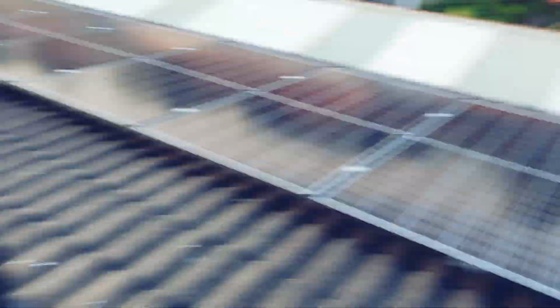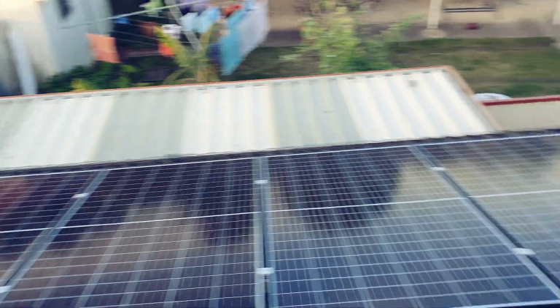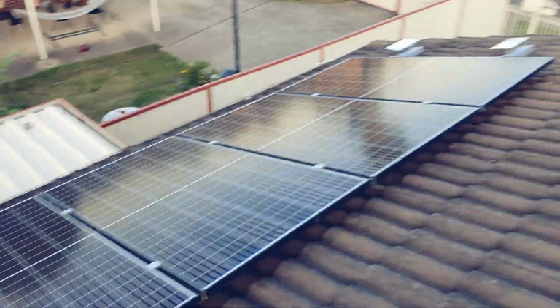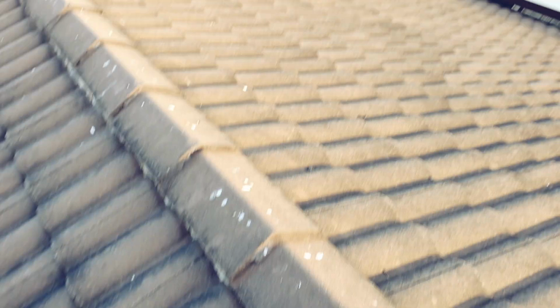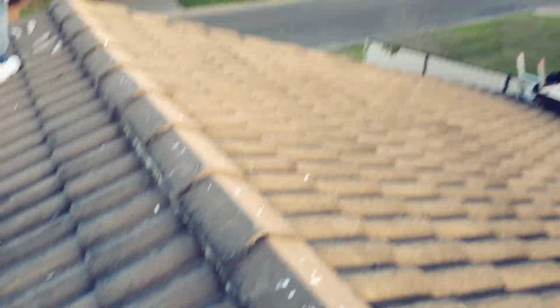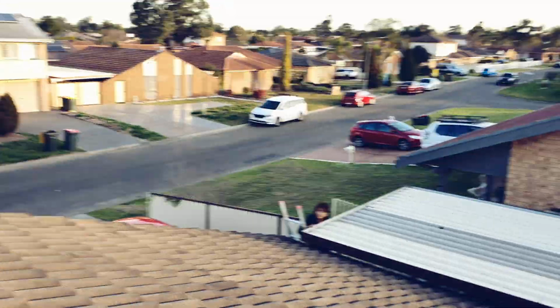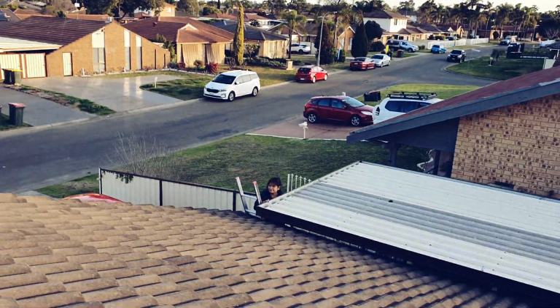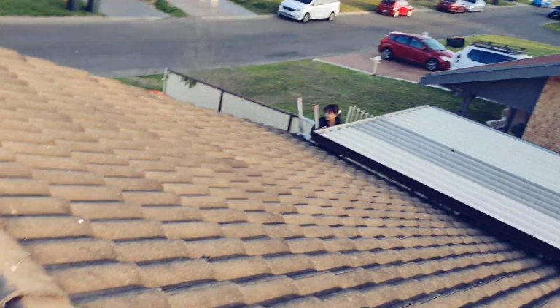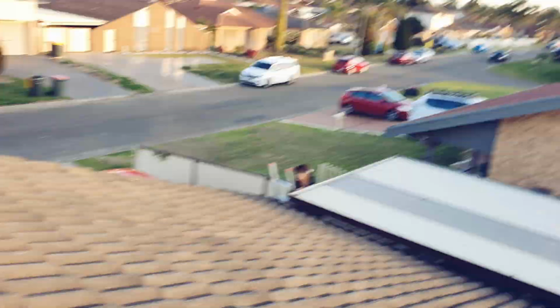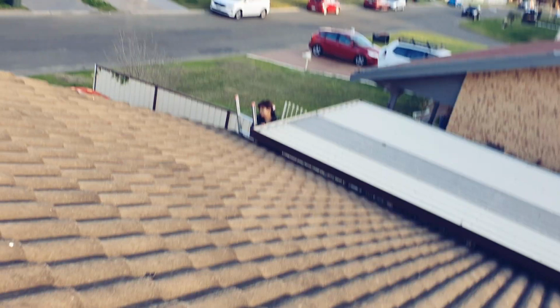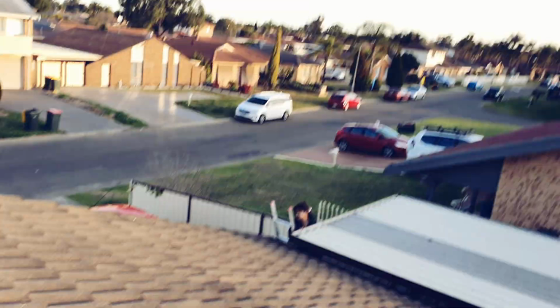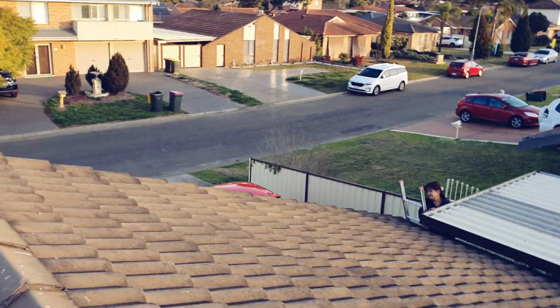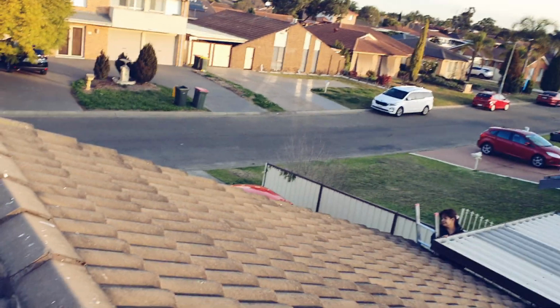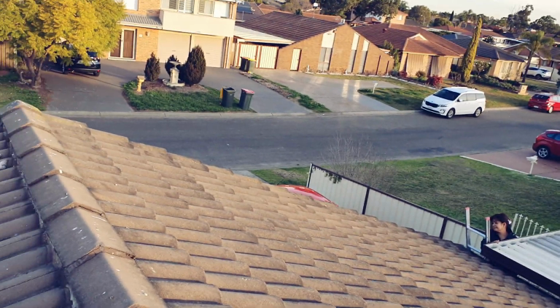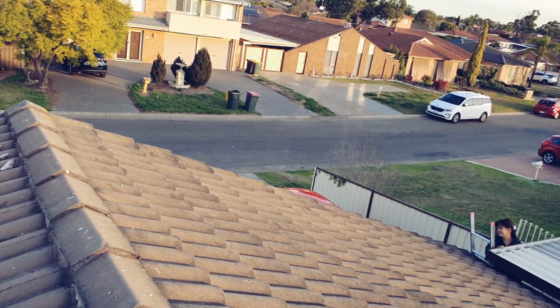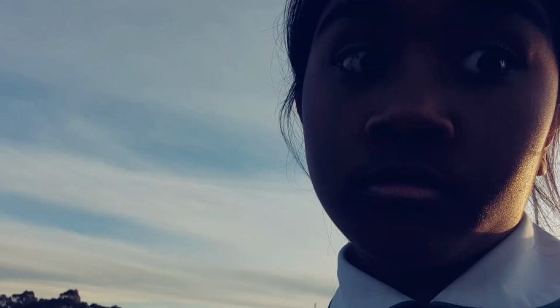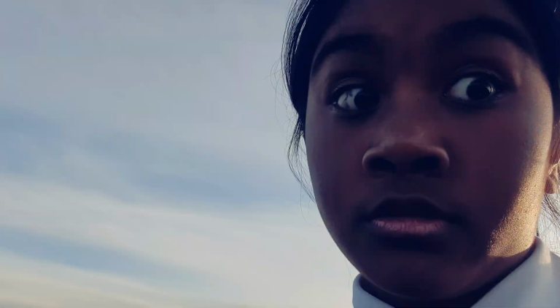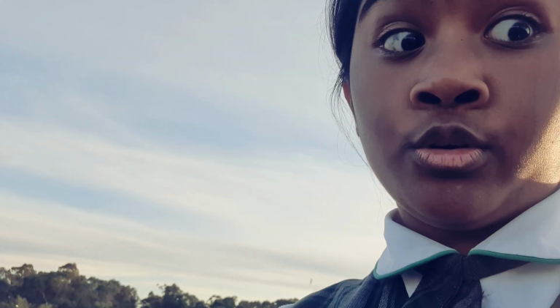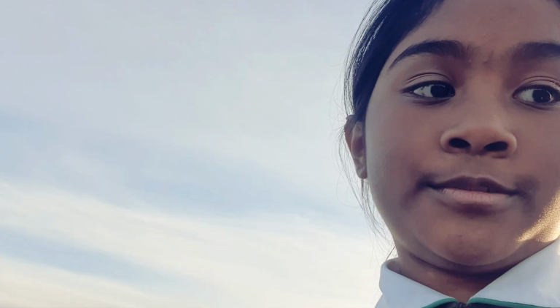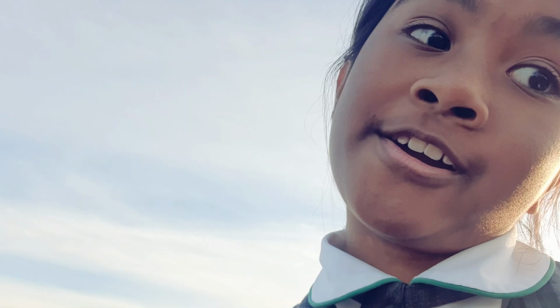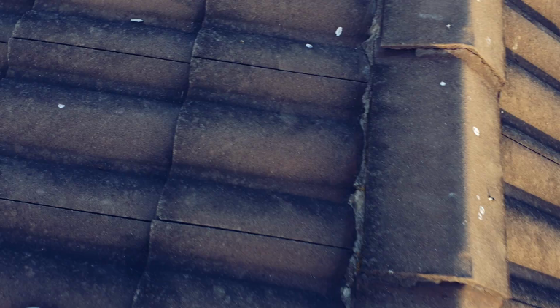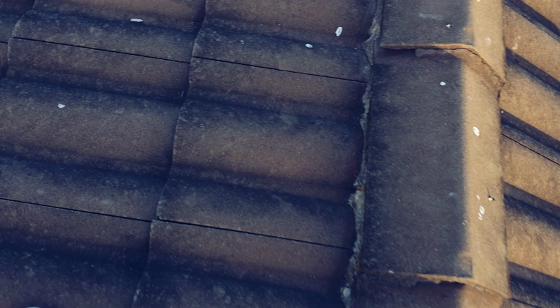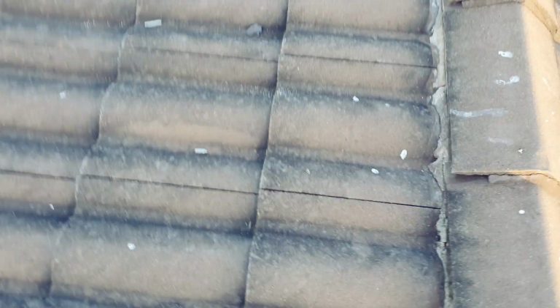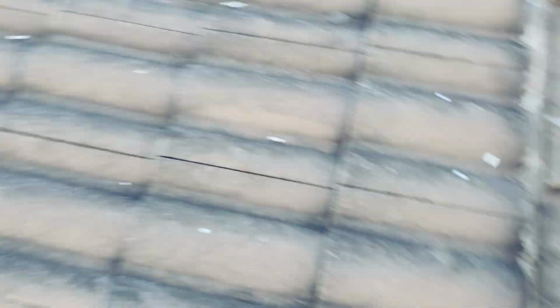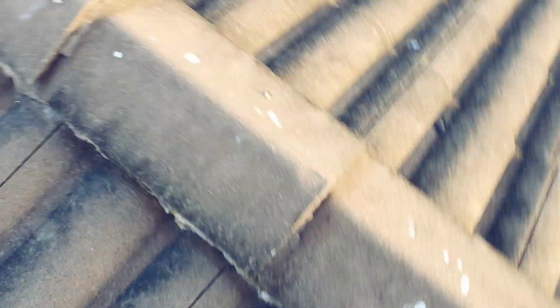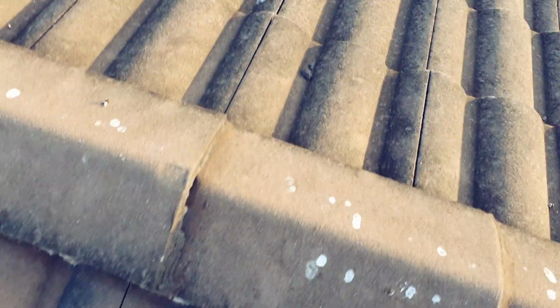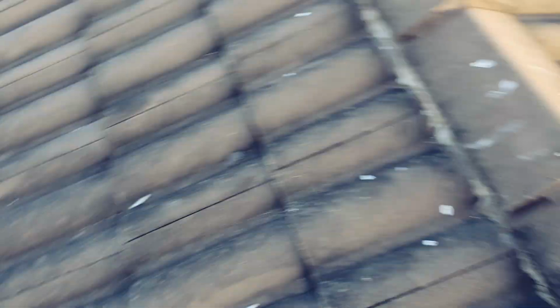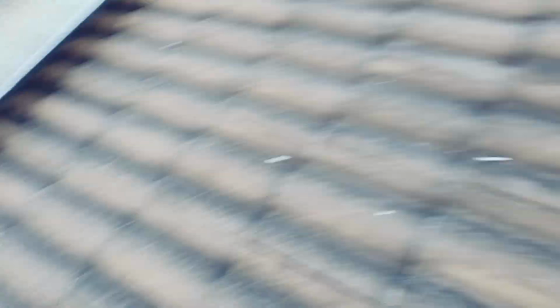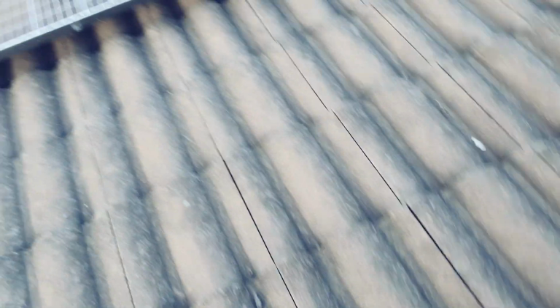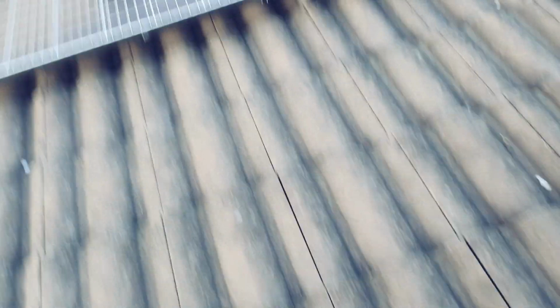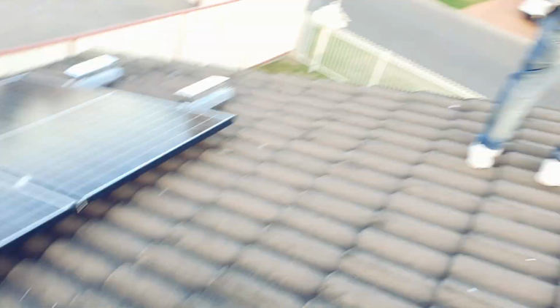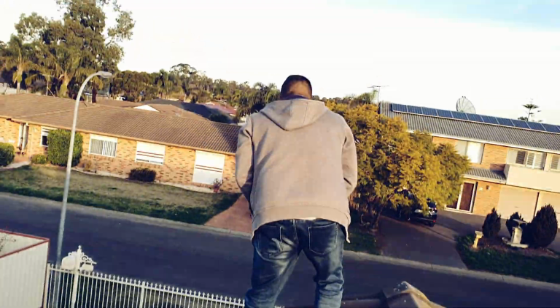These are our solar panels up here on the roof. That's my mom — she just came home from work. Oh, there's lots of bird poop, which is really disgusting. And there's my dad.